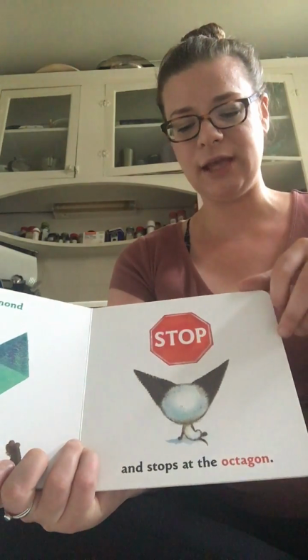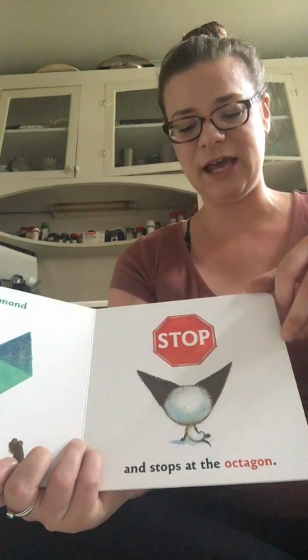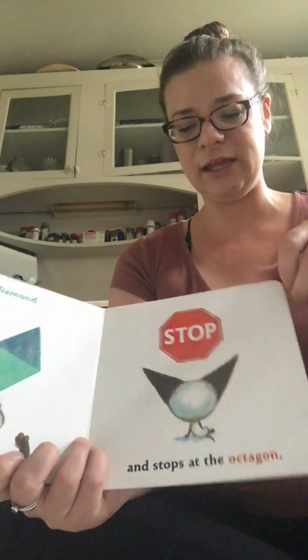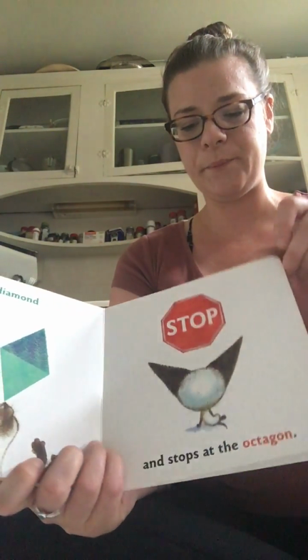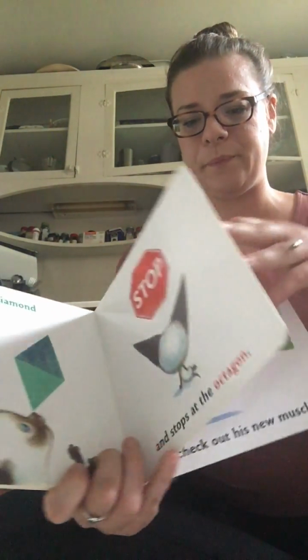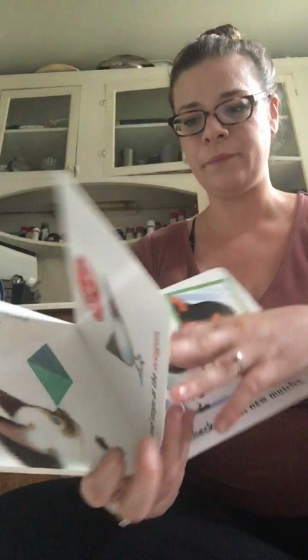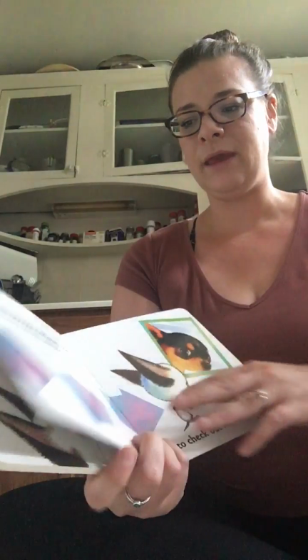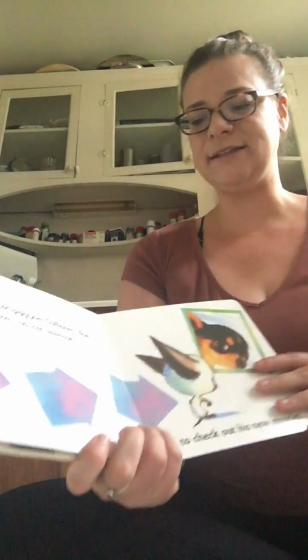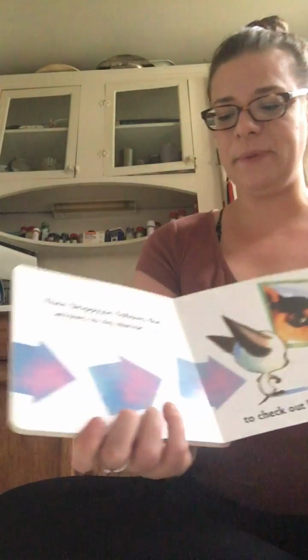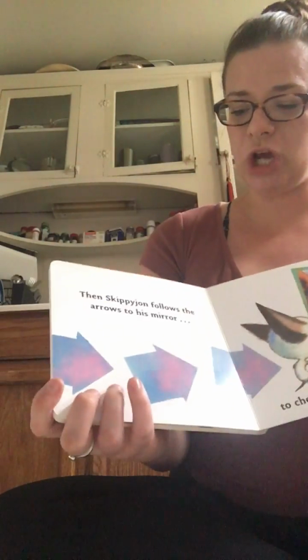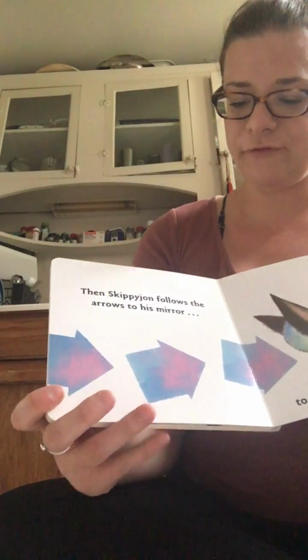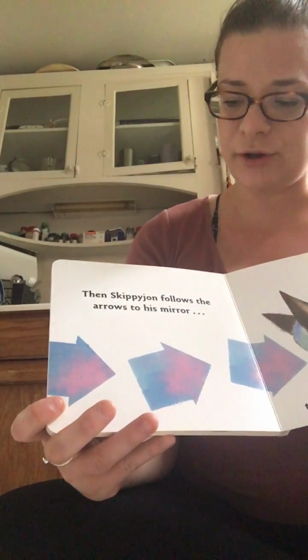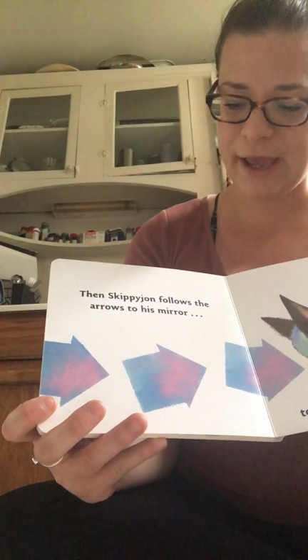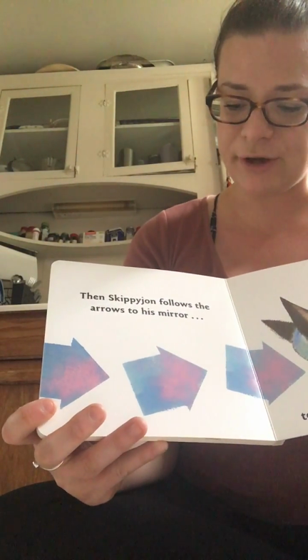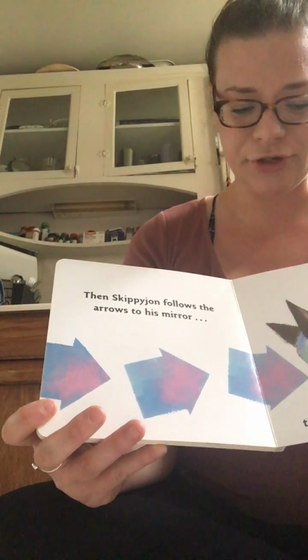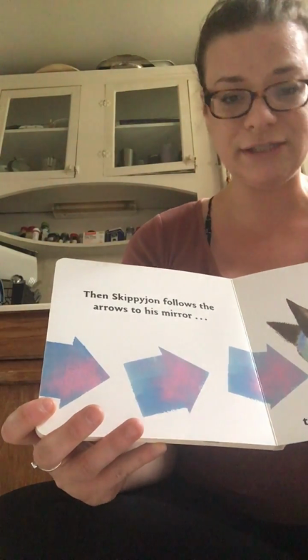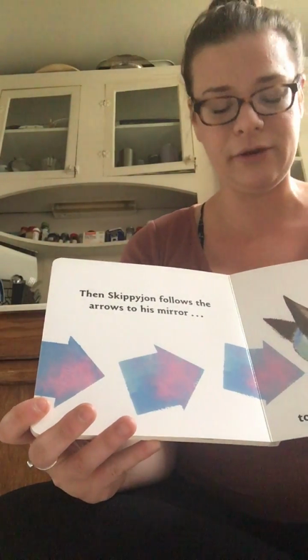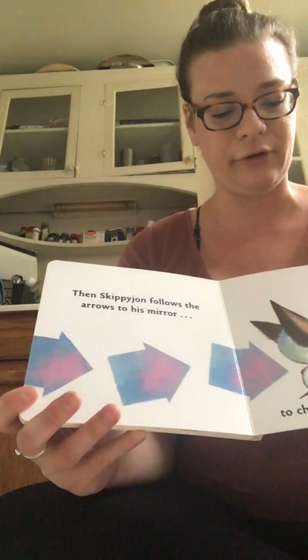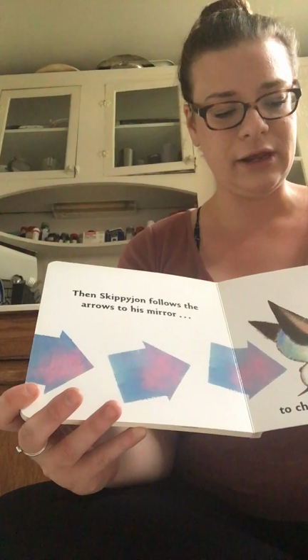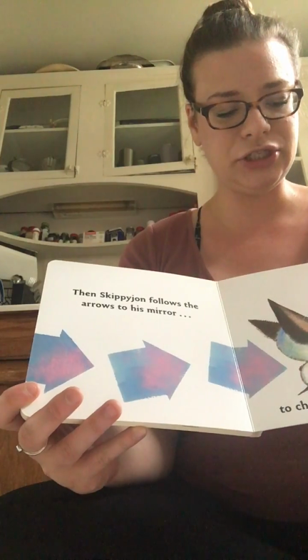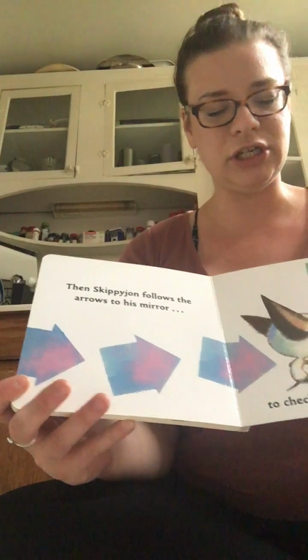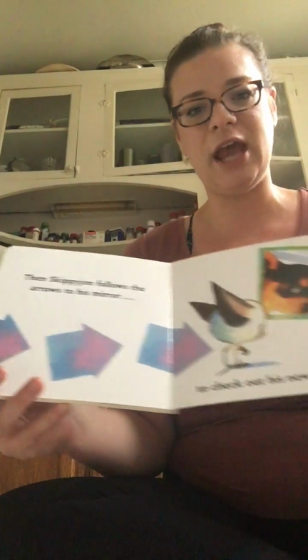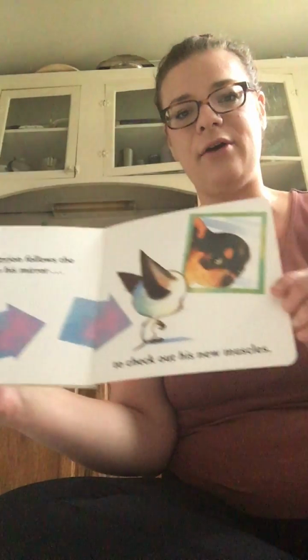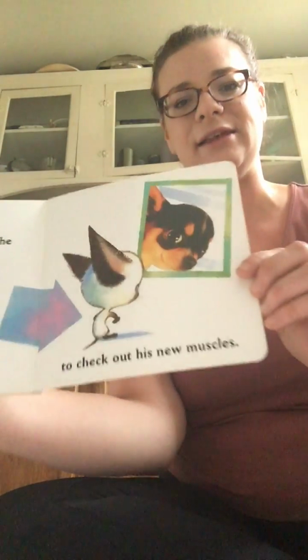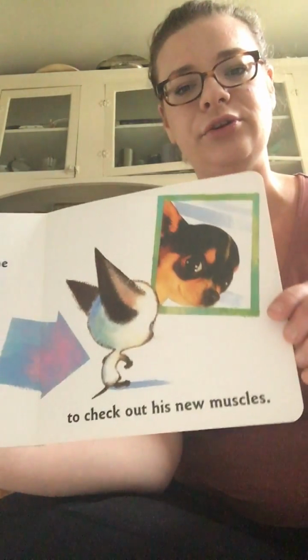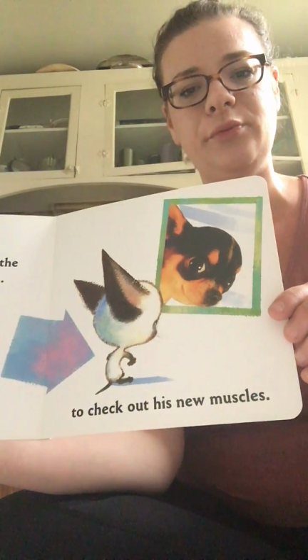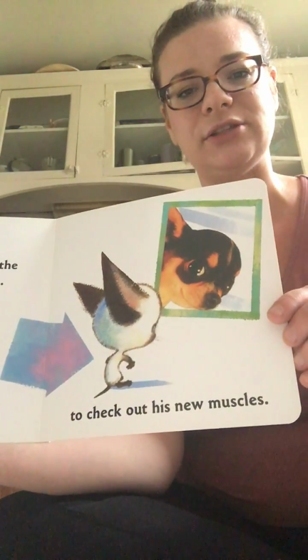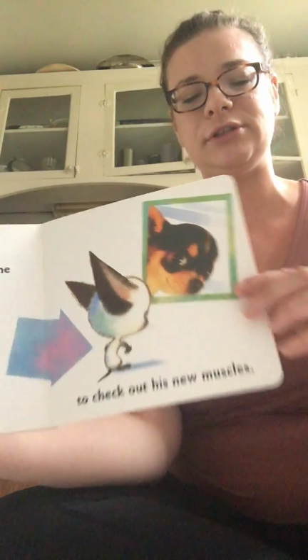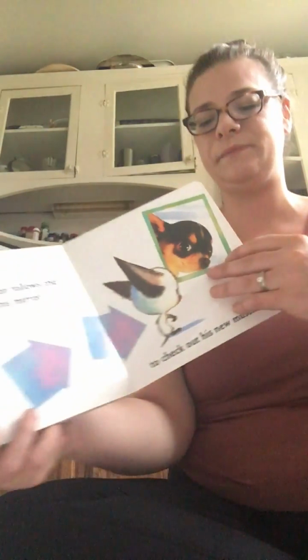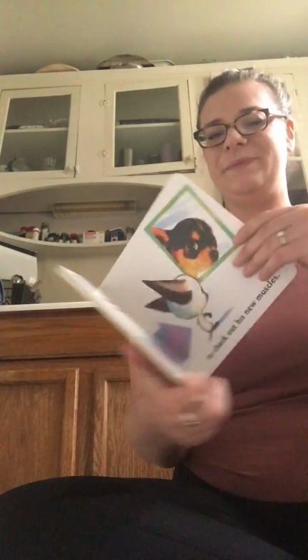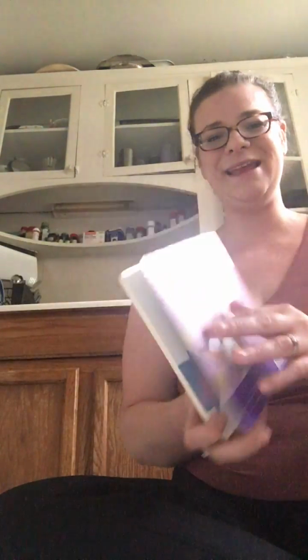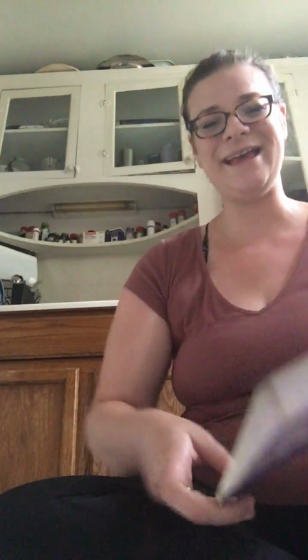Then Skippy John follows the arrows to his mirror to check out his new muscles. The end.